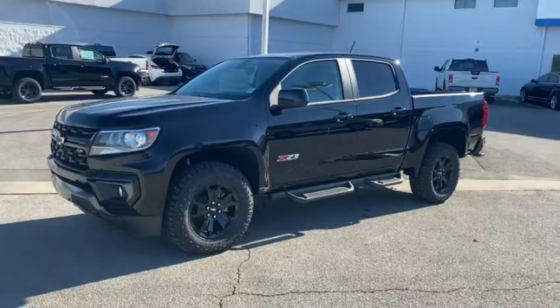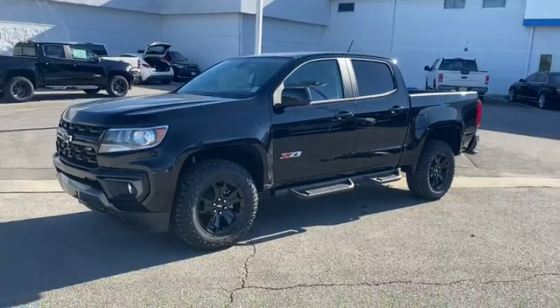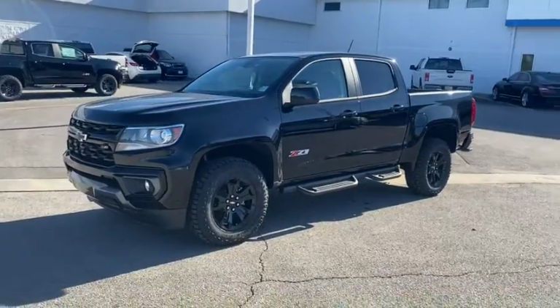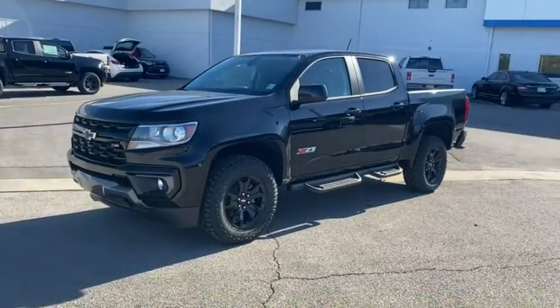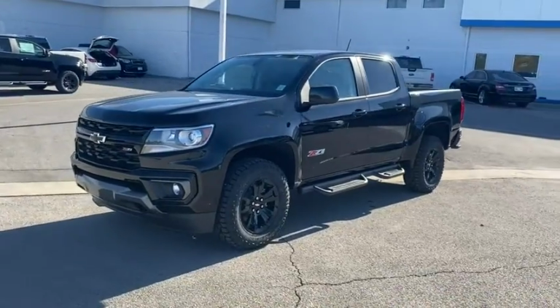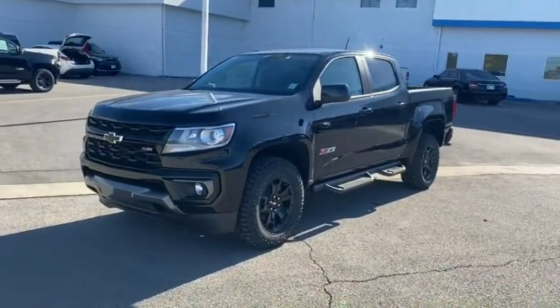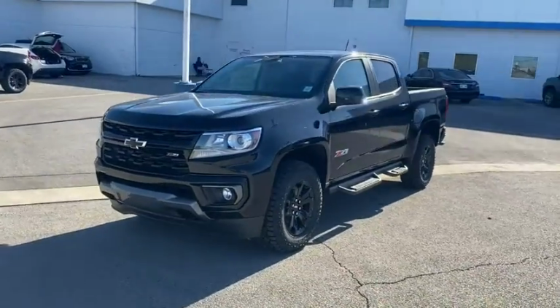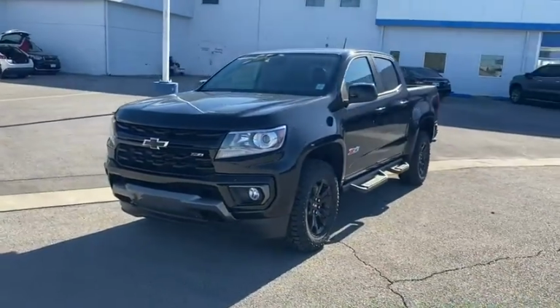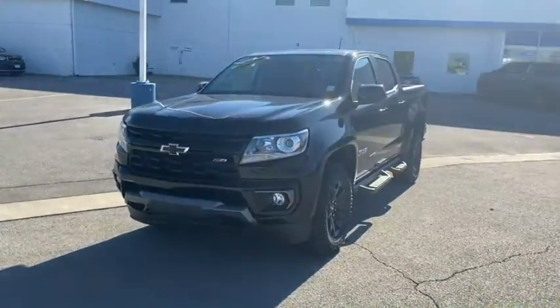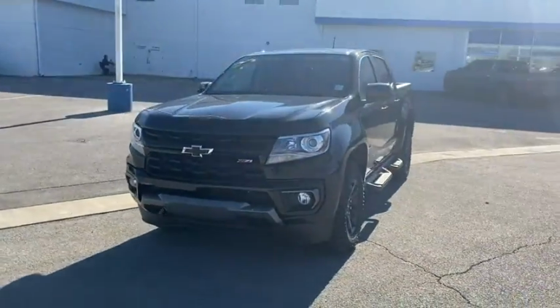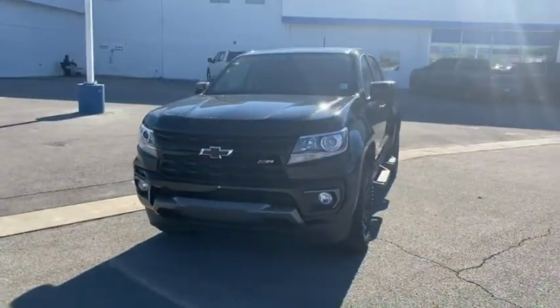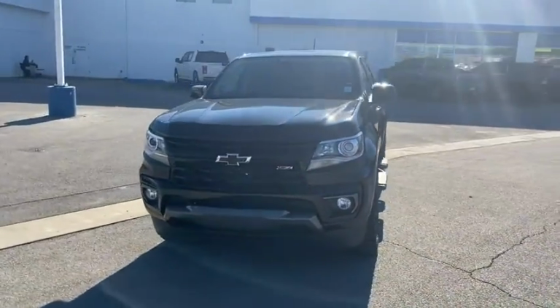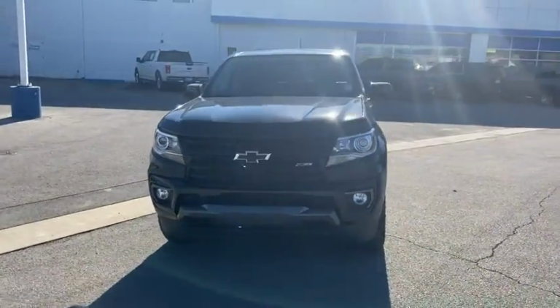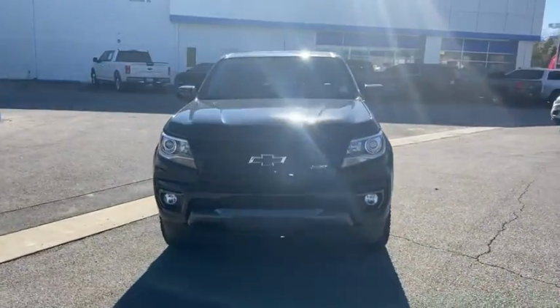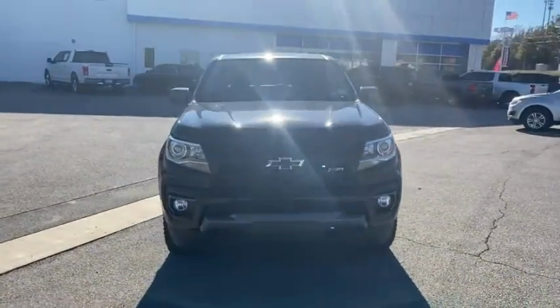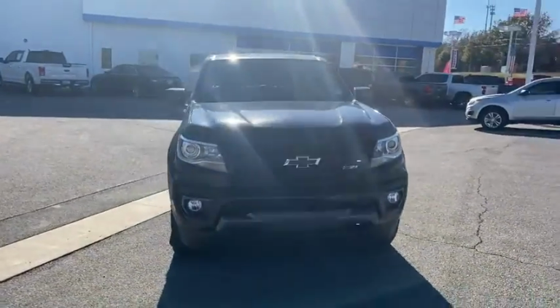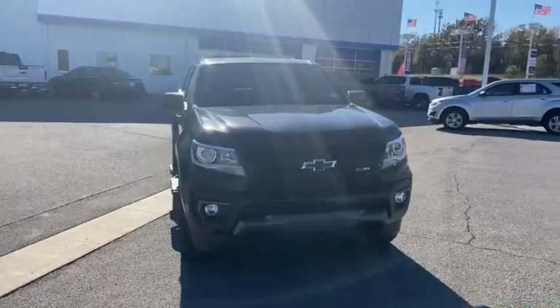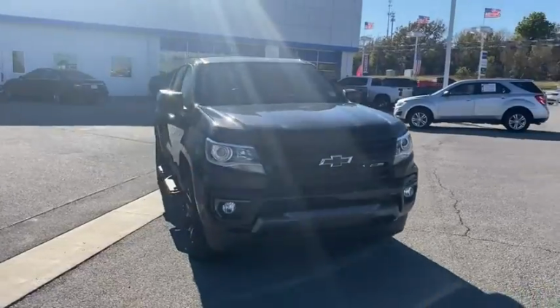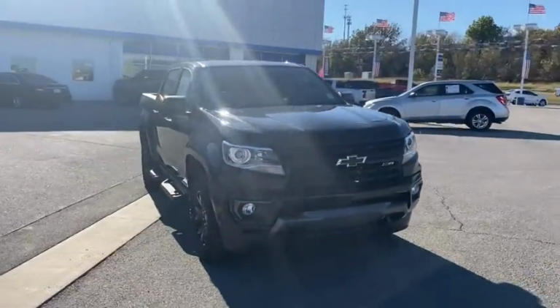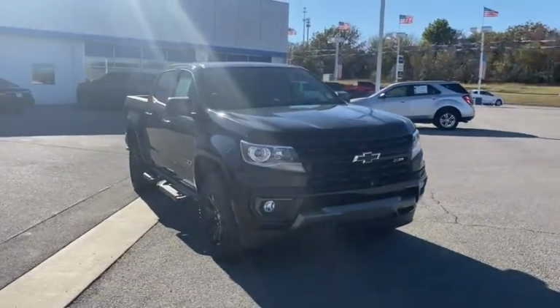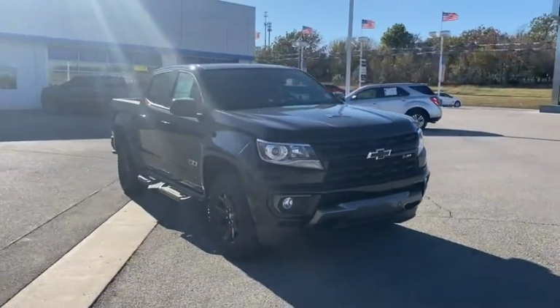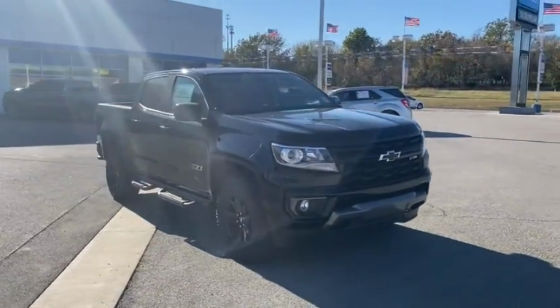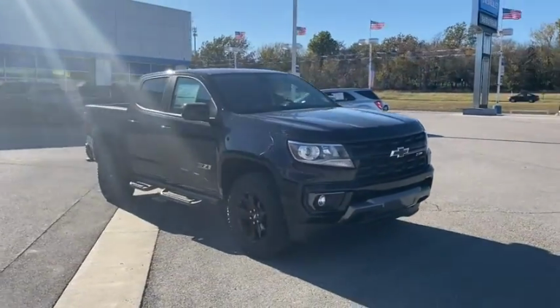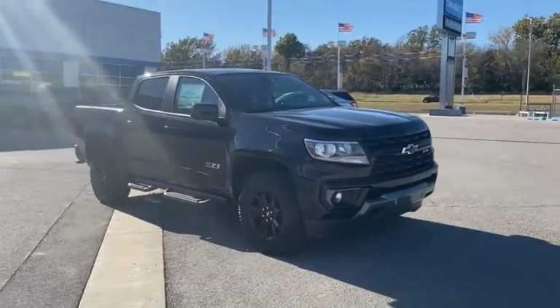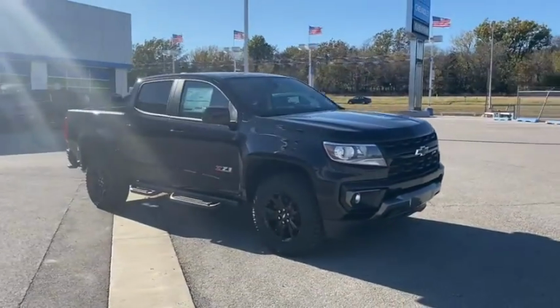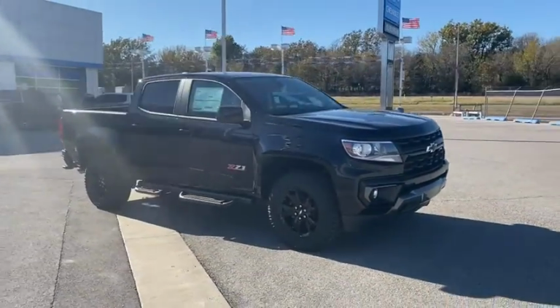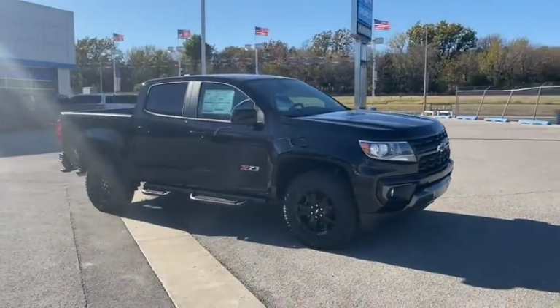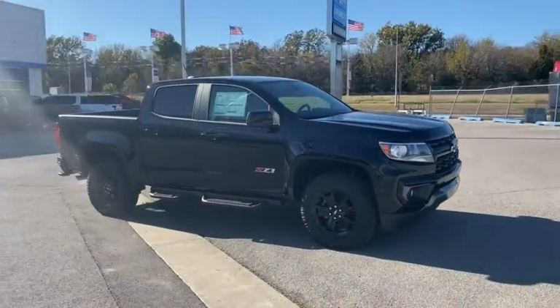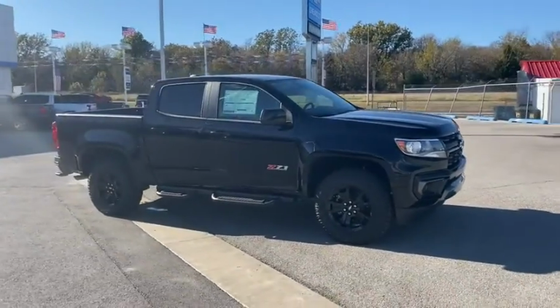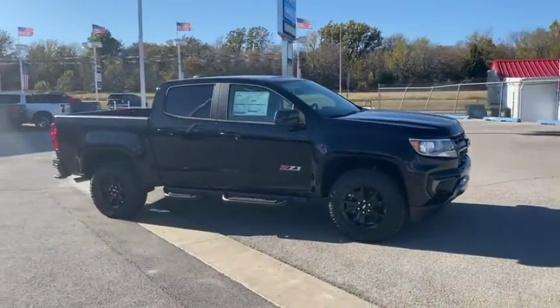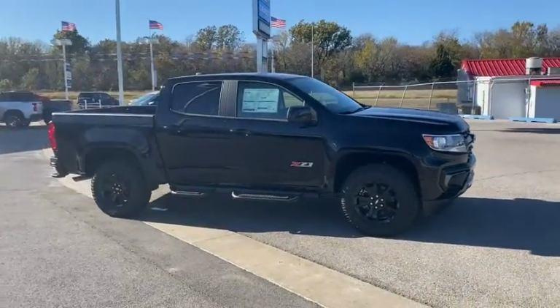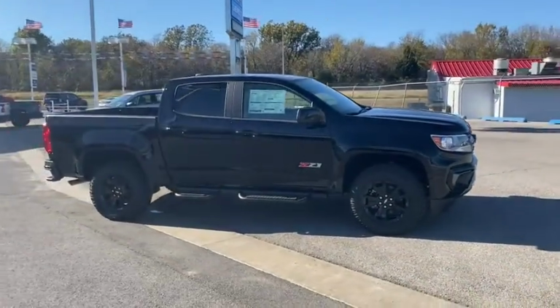Make a great choice today with the 2021 Chevrolet Colorado. Great hauling capability, powerful, rugged, and a great Chevy price — Colorado is it.